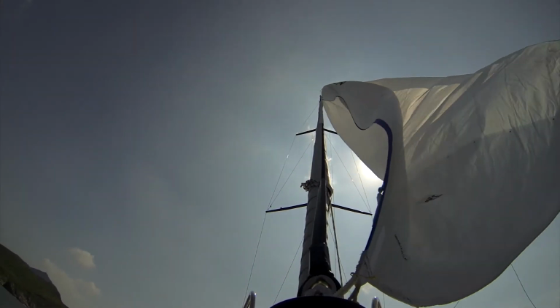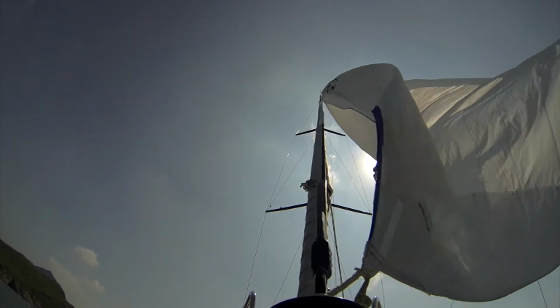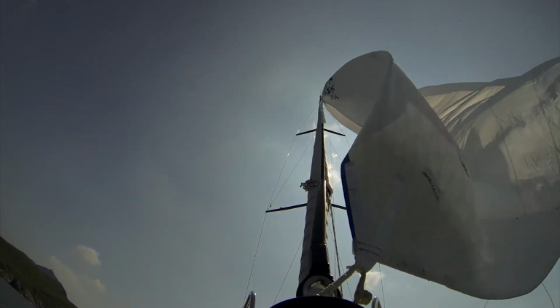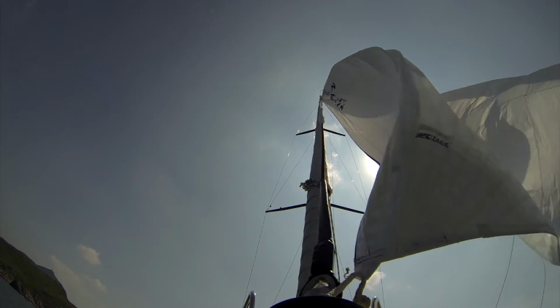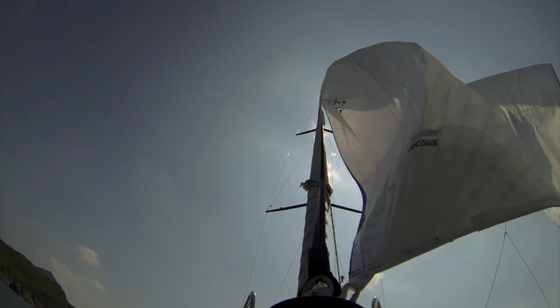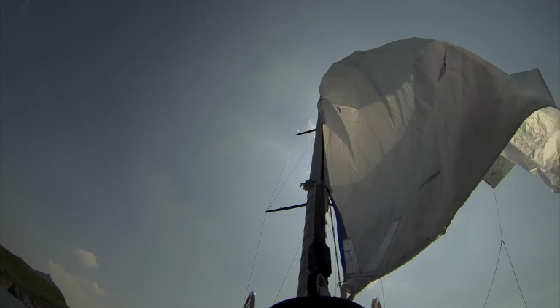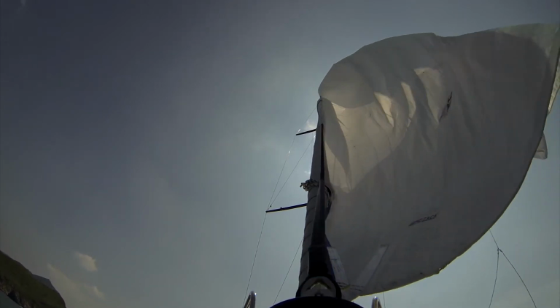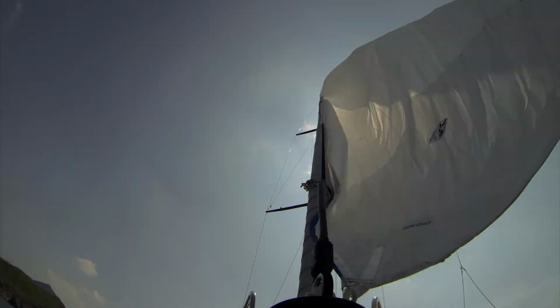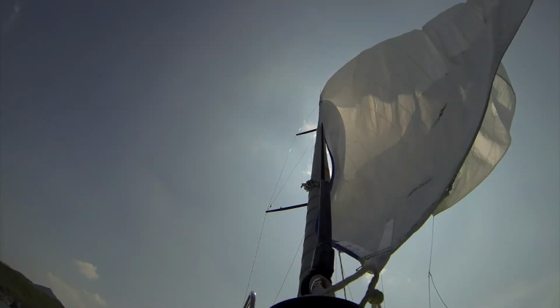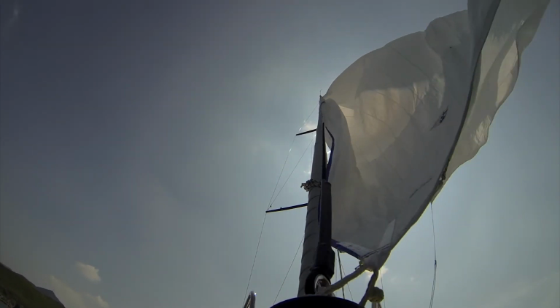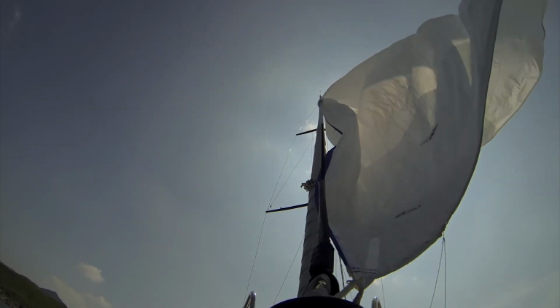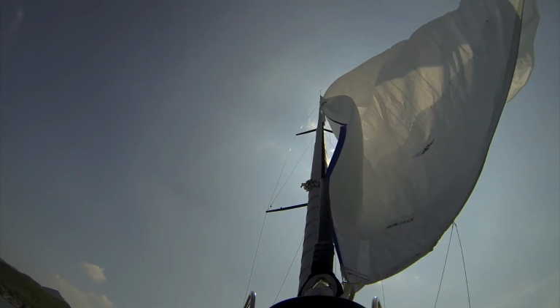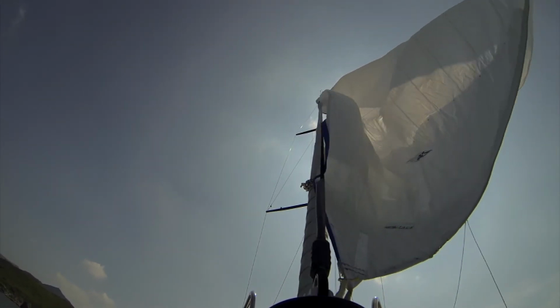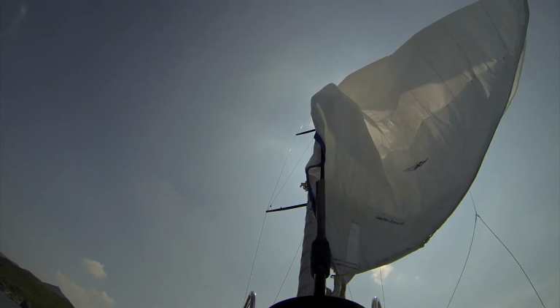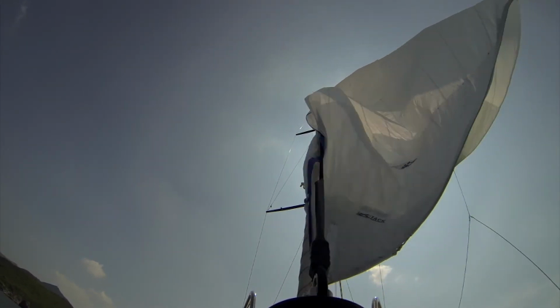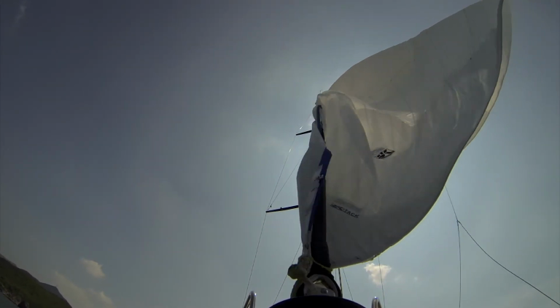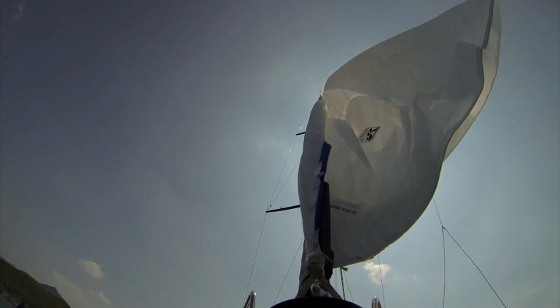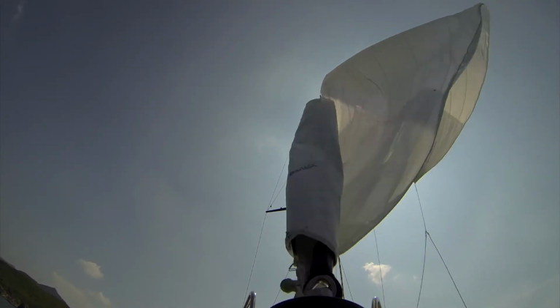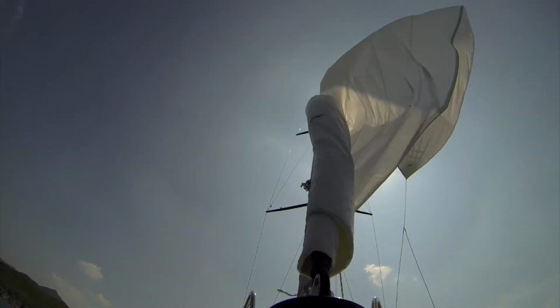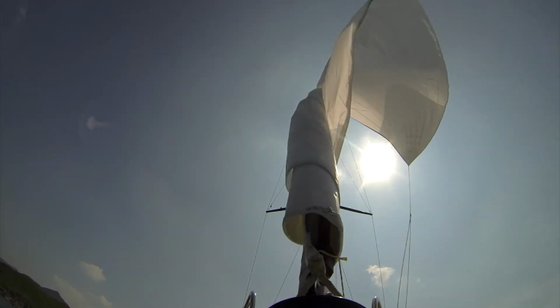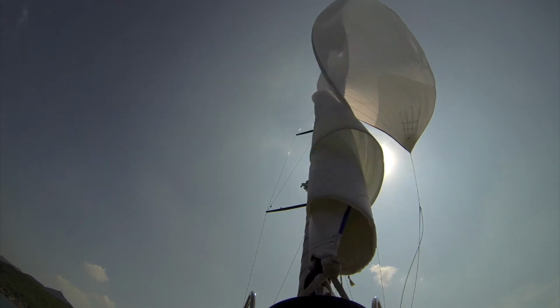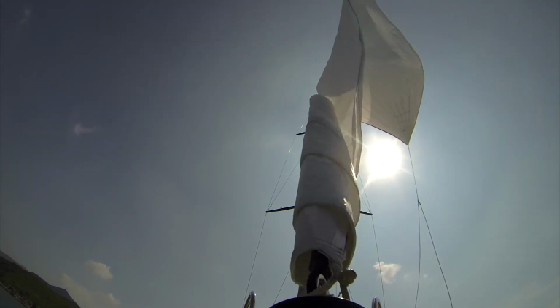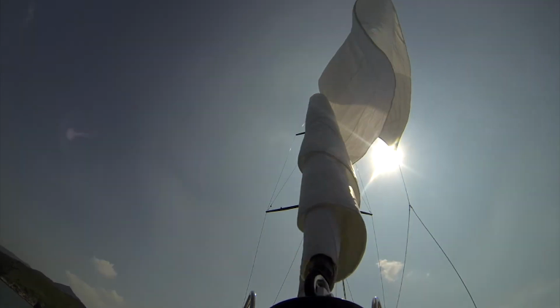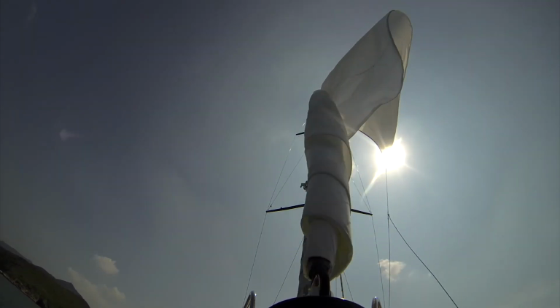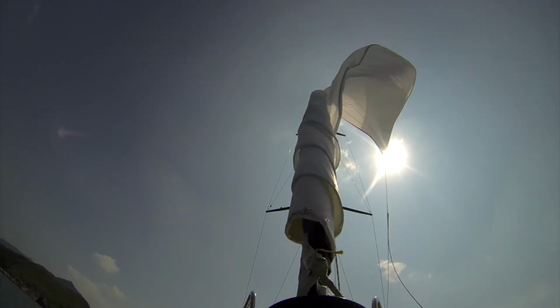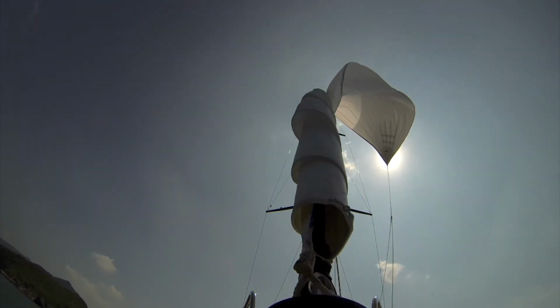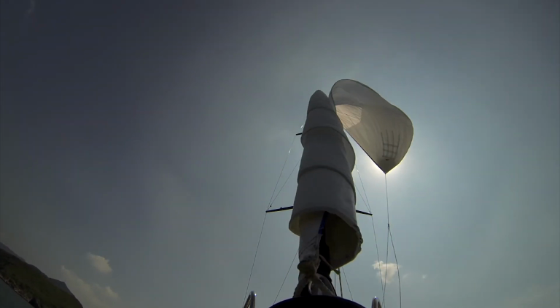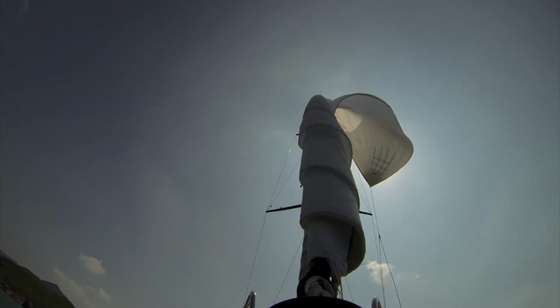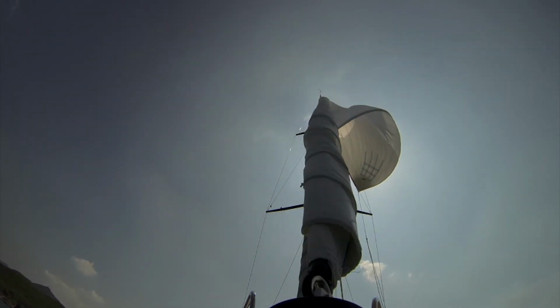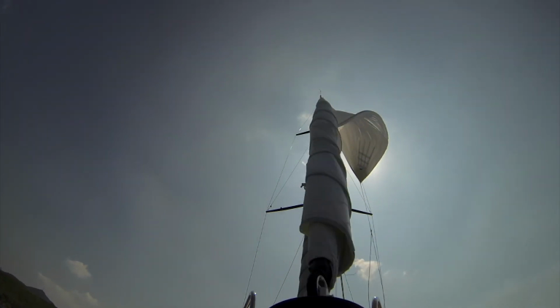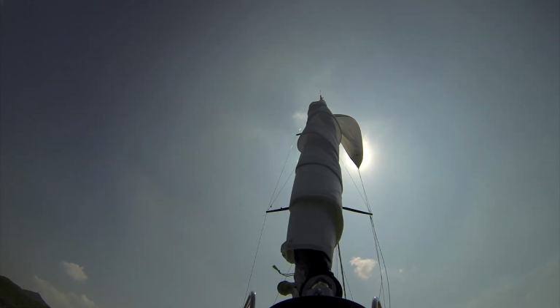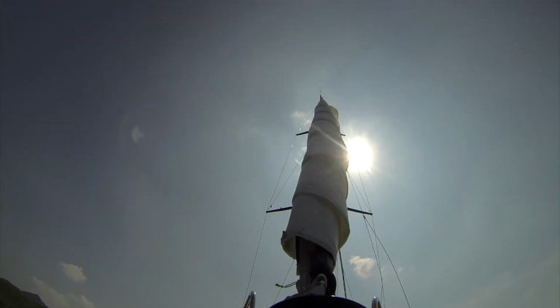Since the tack is not turned by the drum, the head of the sail furls before the tack, turning around the anti-torsion cable.